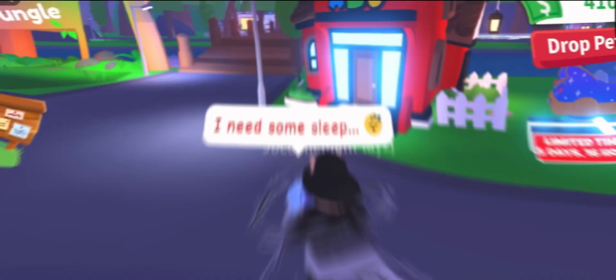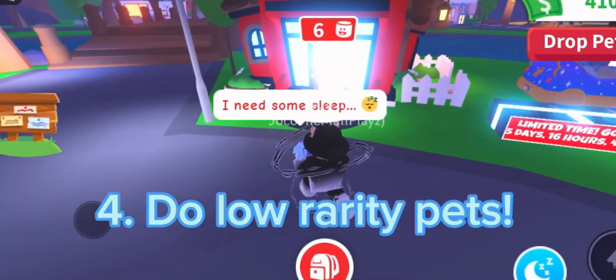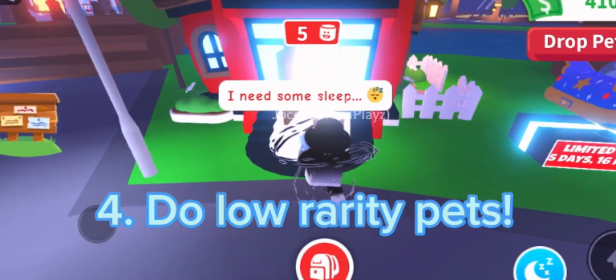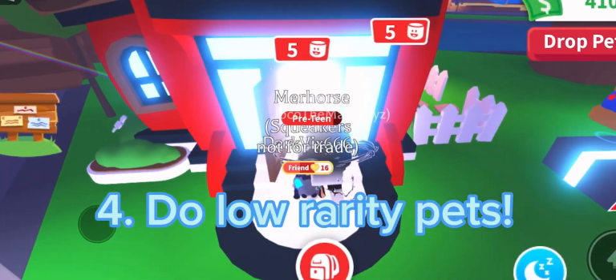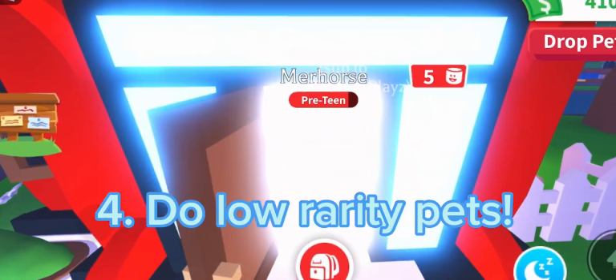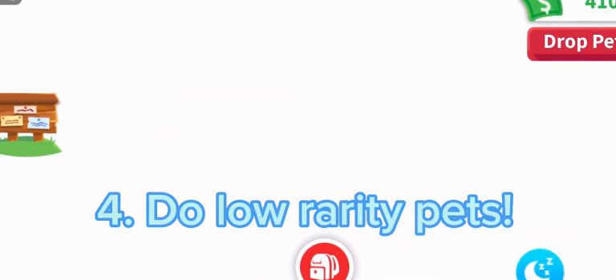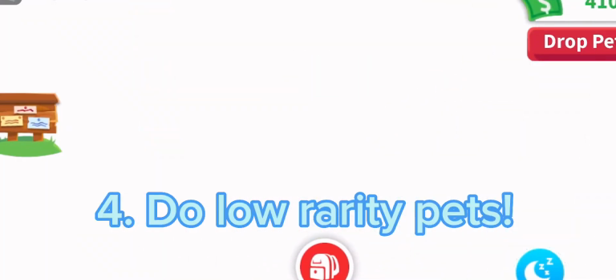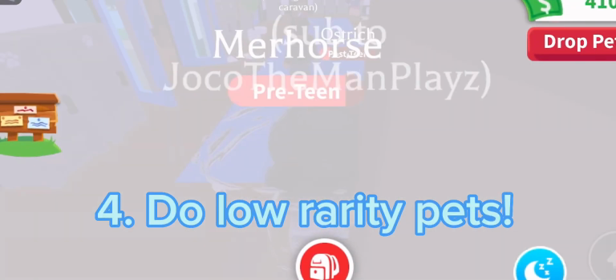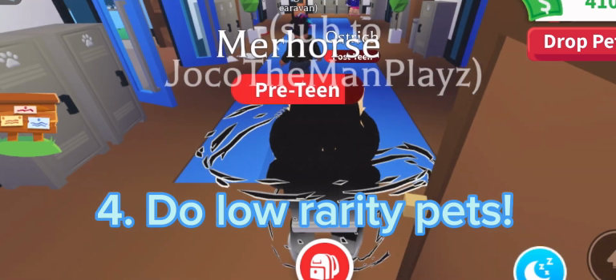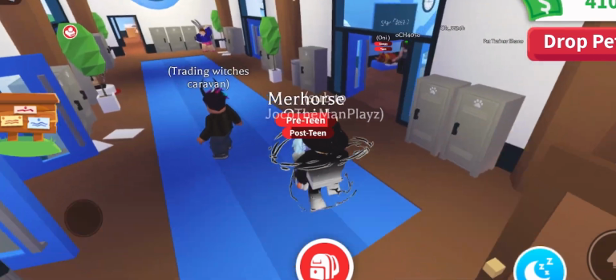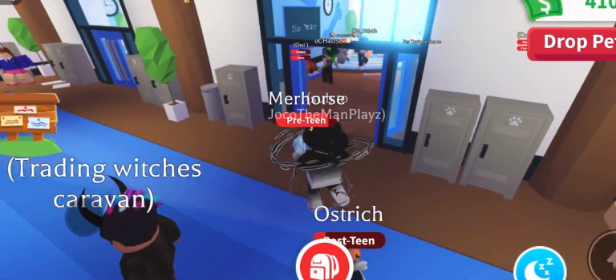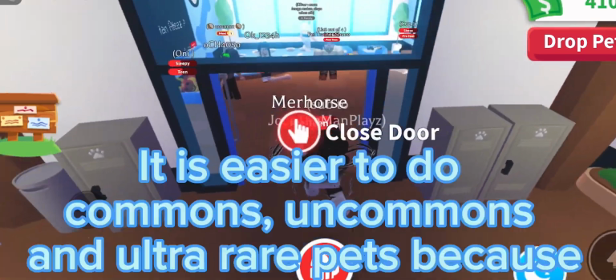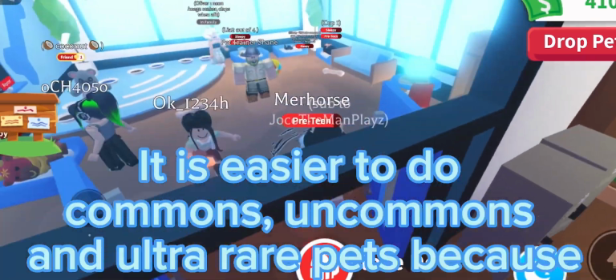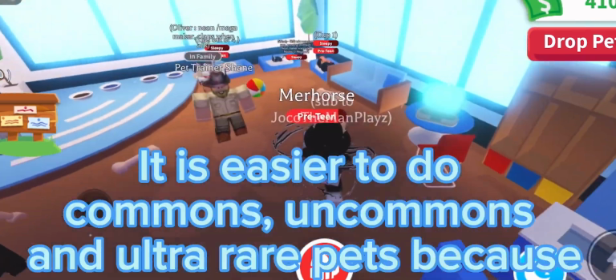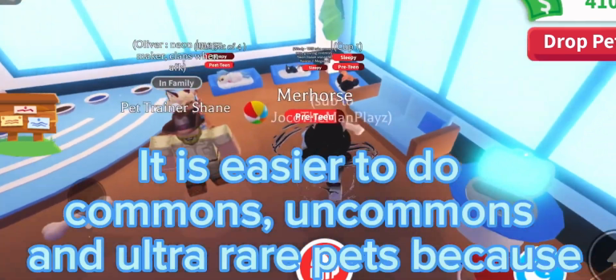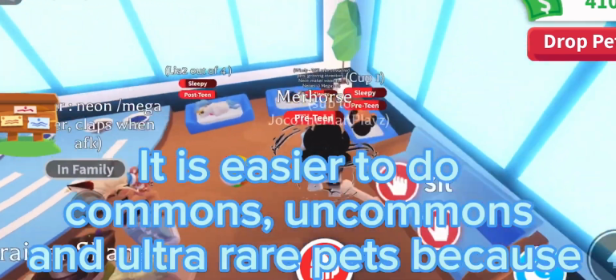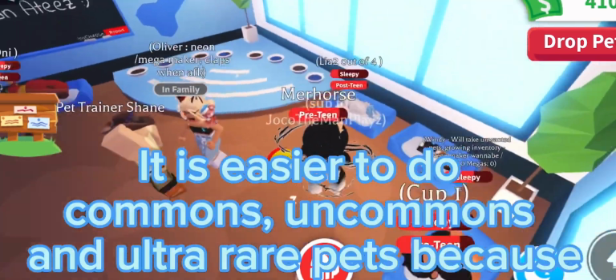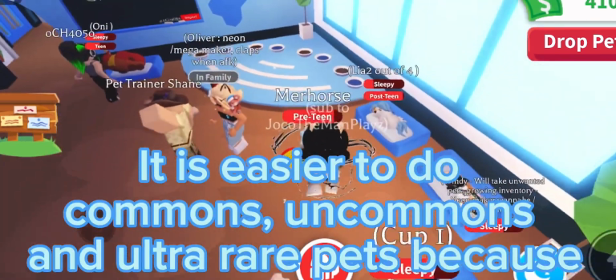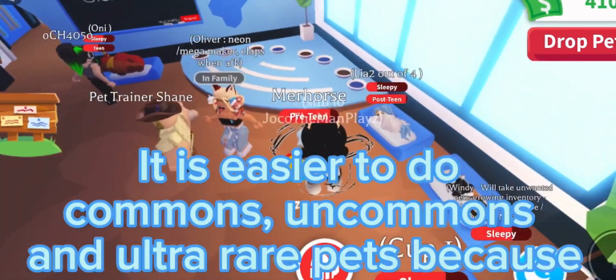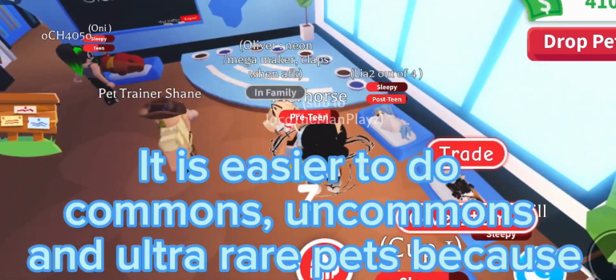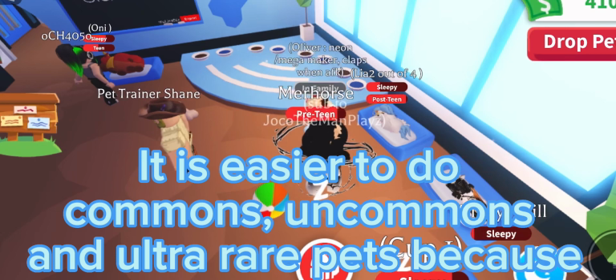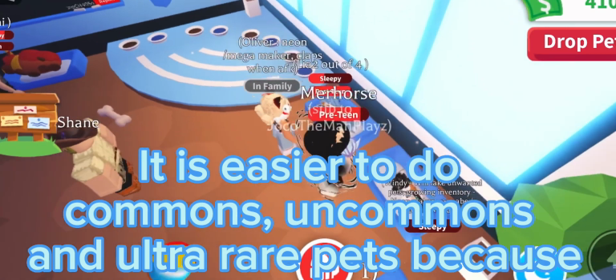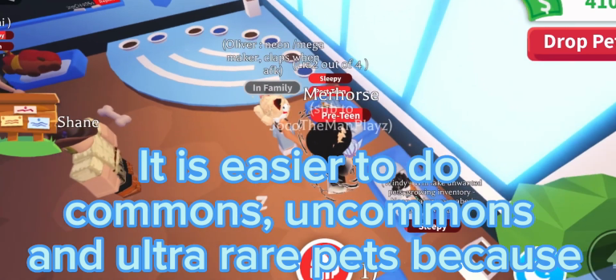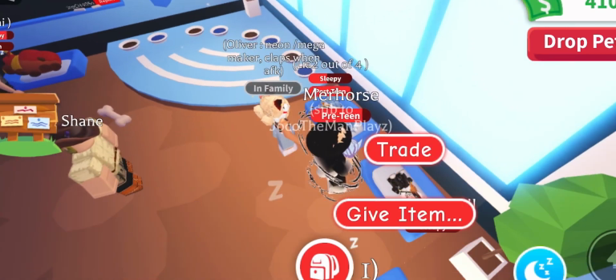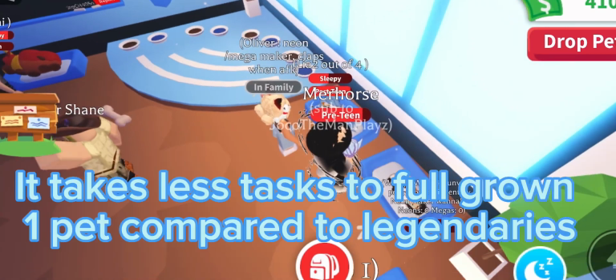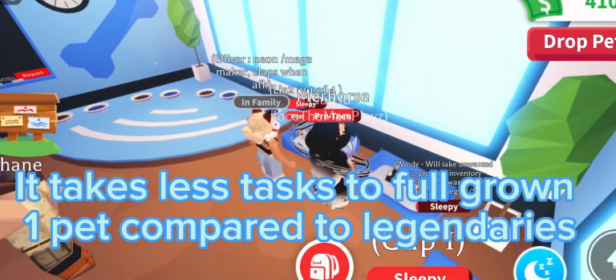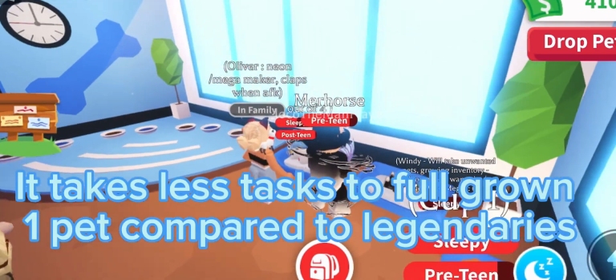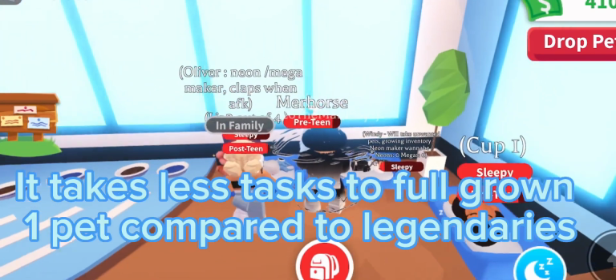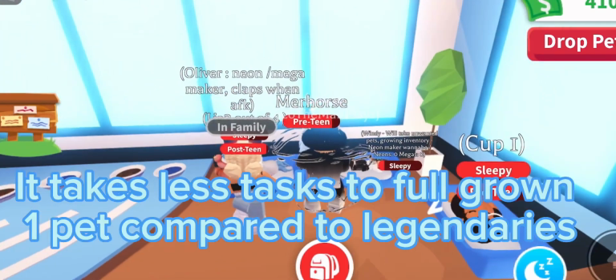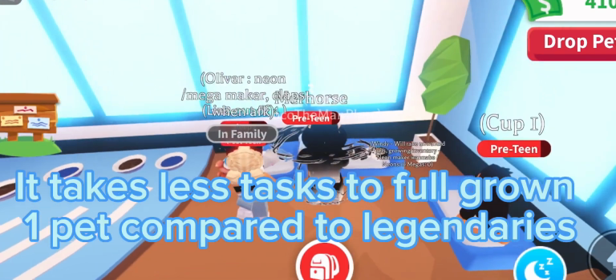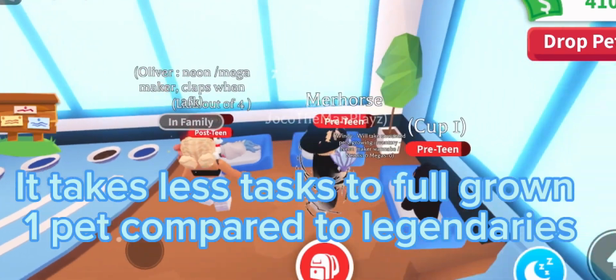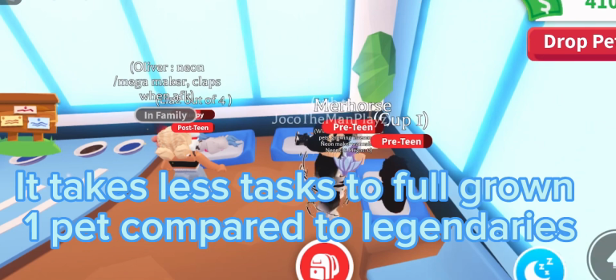Tip four: go for low rarity pets. It is easier to do commons and ultra rare pets because it takes less tasks to full-grown one pet compared to legendaries.